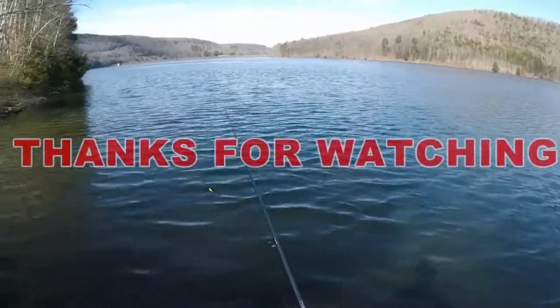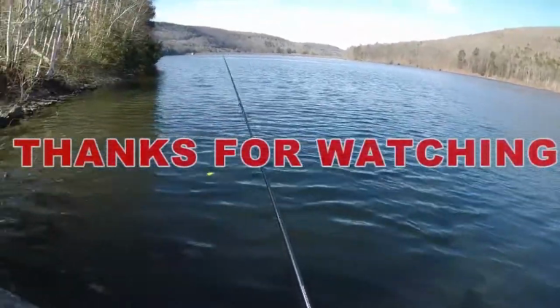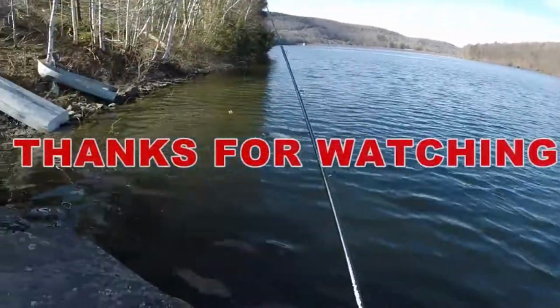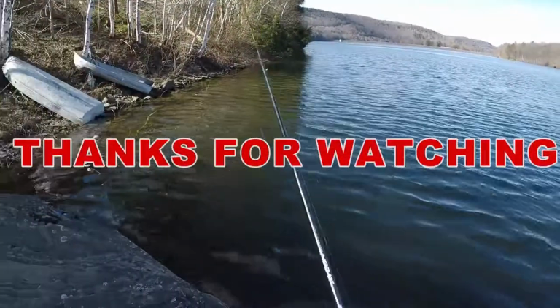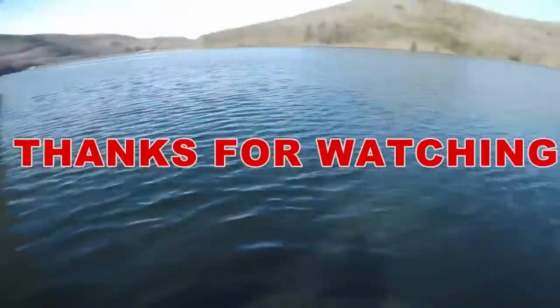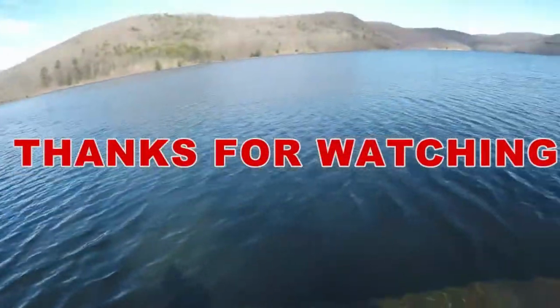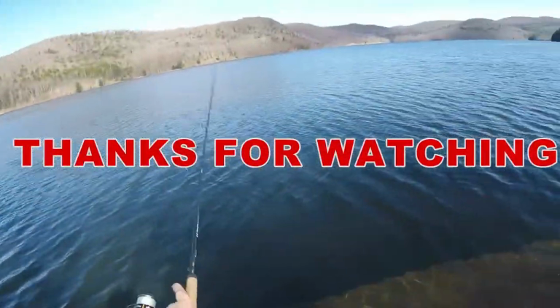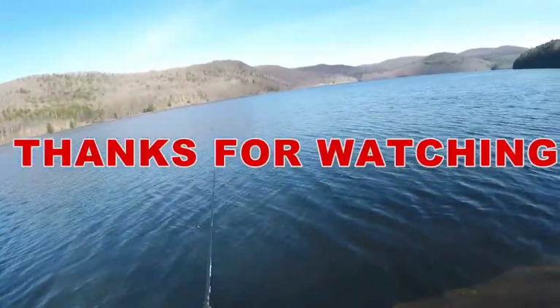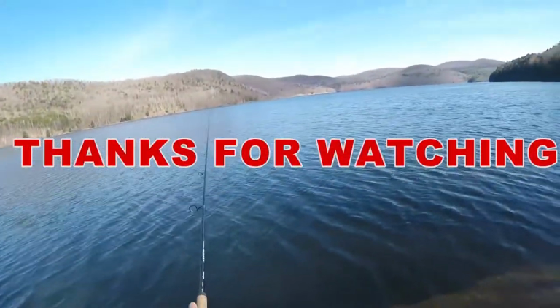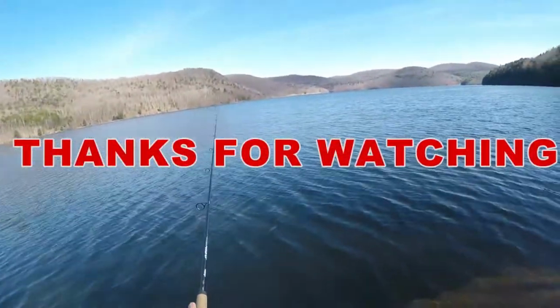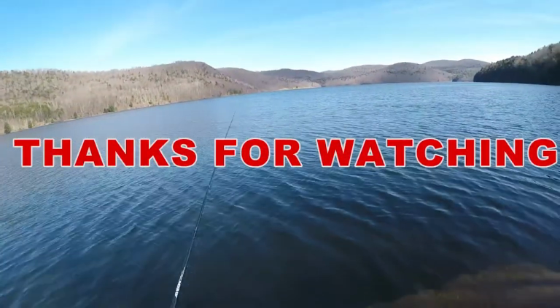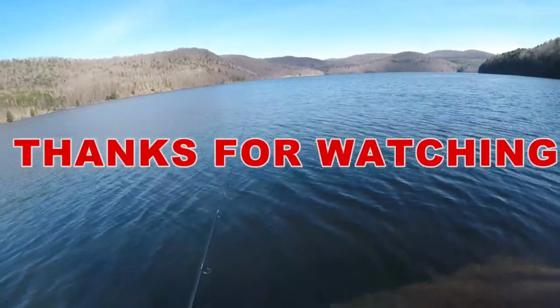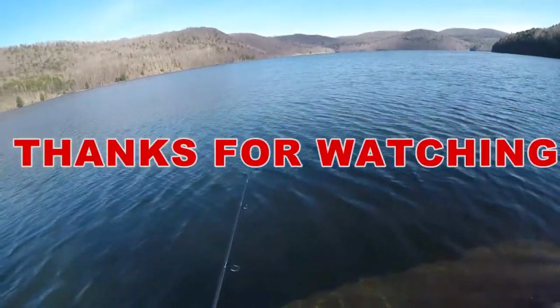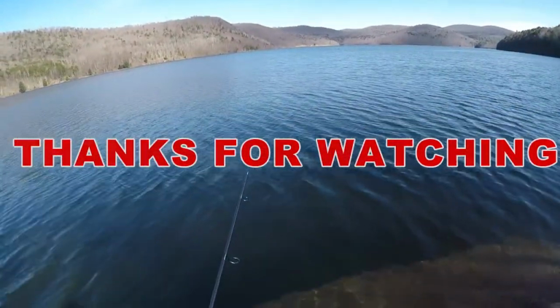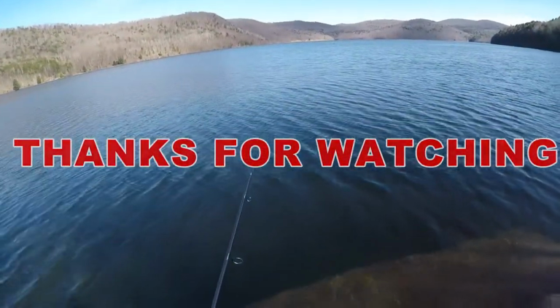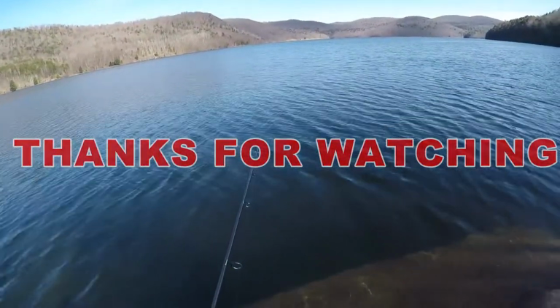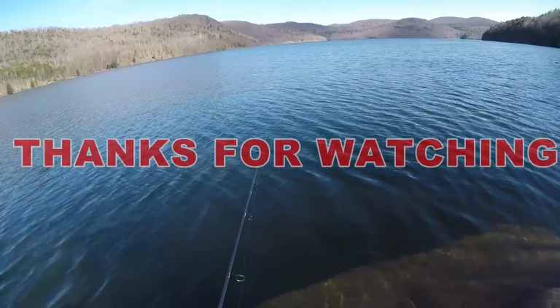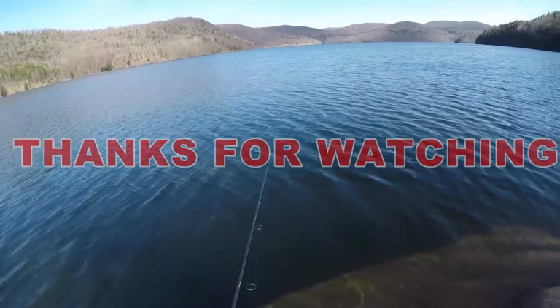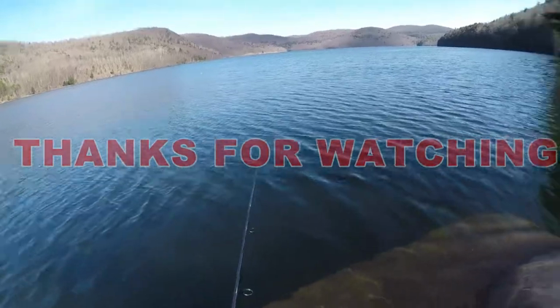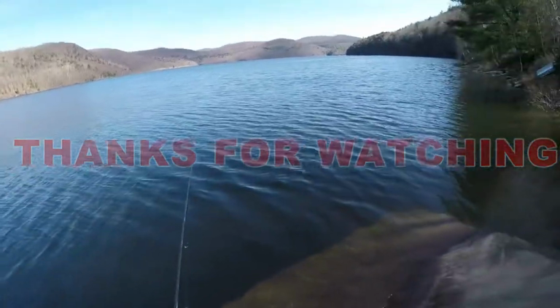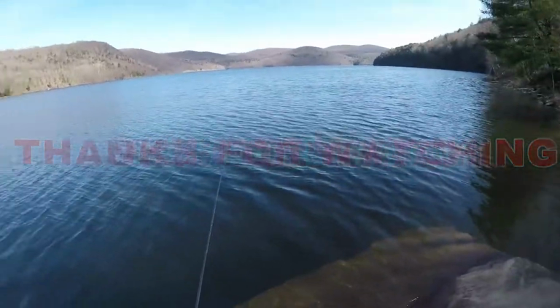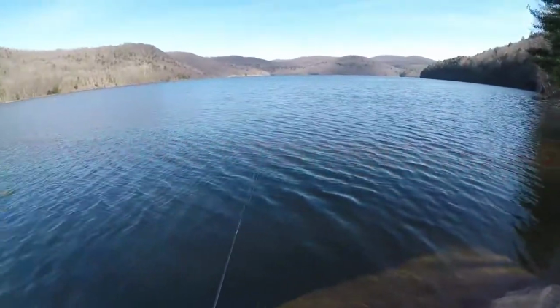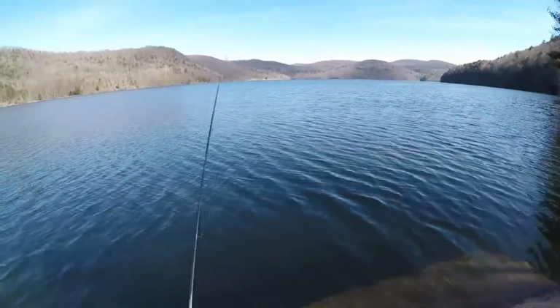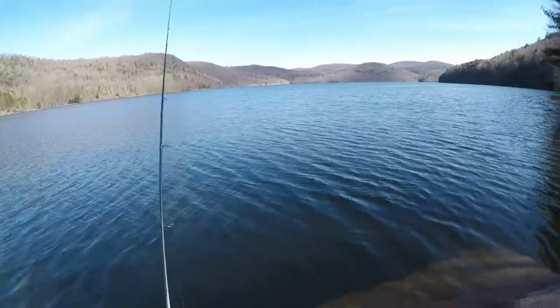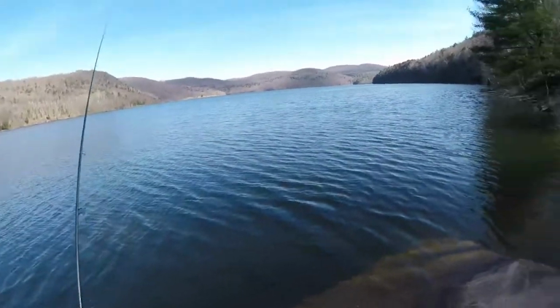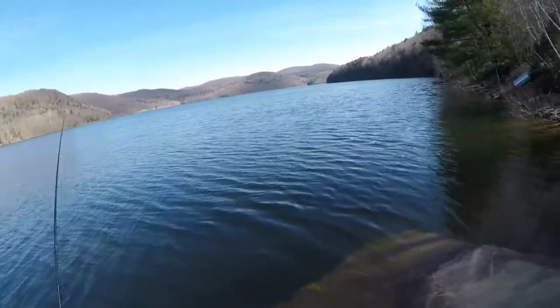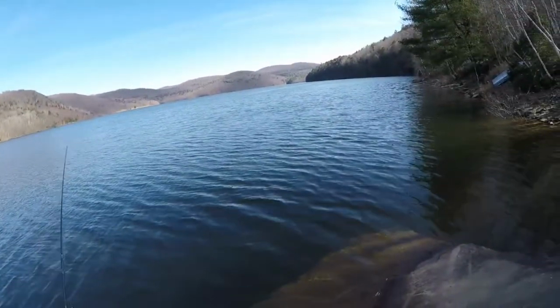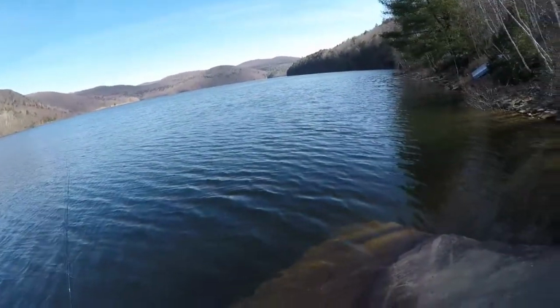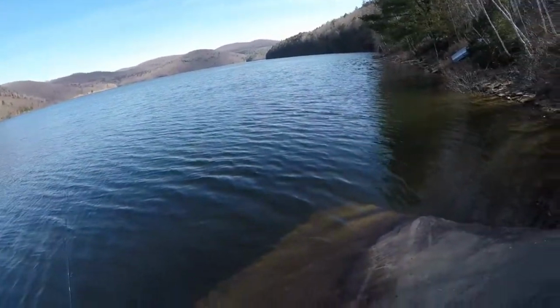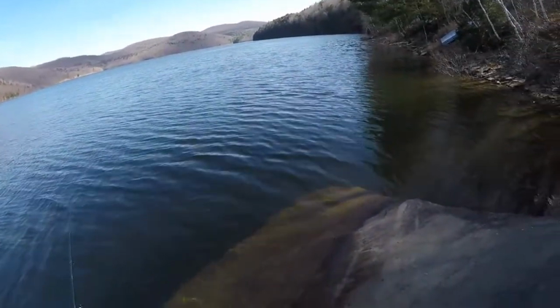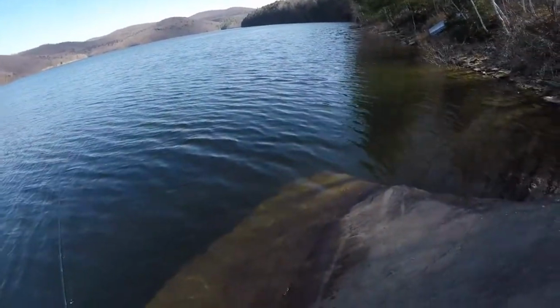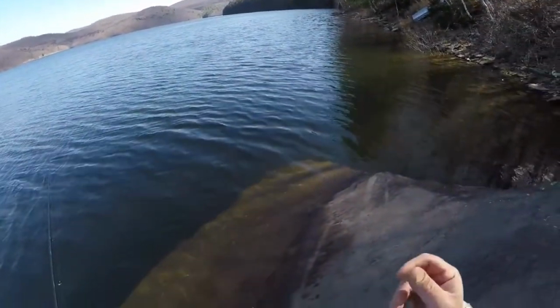I lied — this will be my last cast. Anyways, thanks for watching. Until next video.